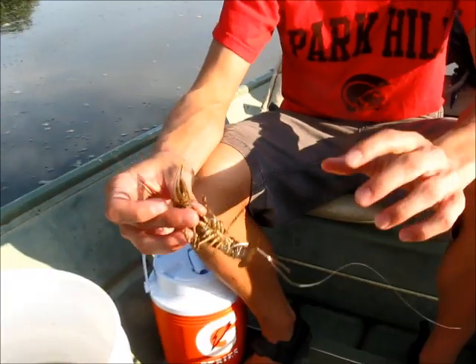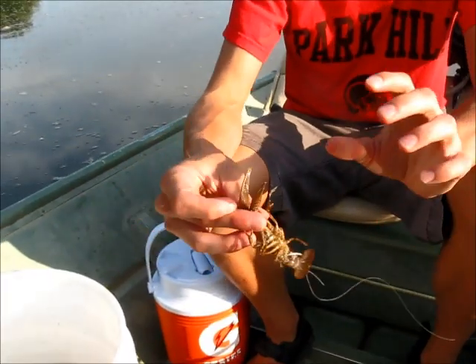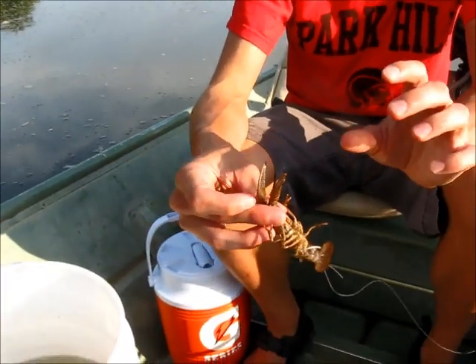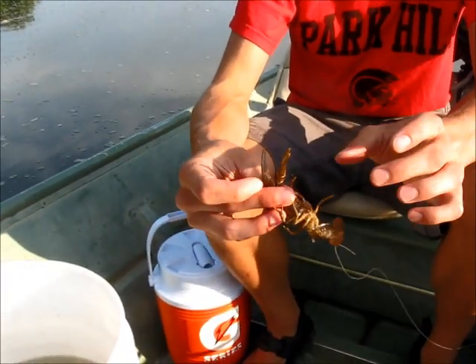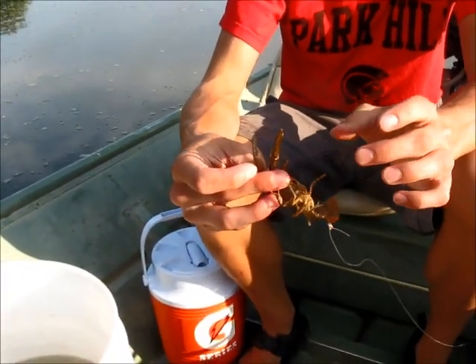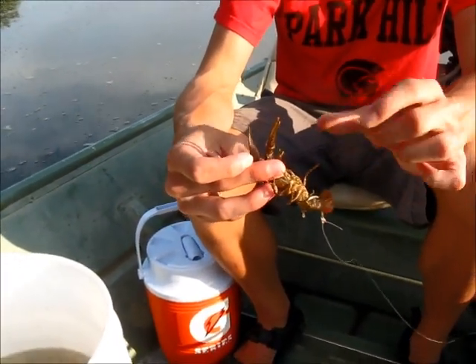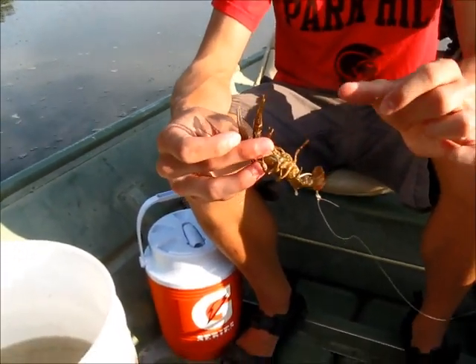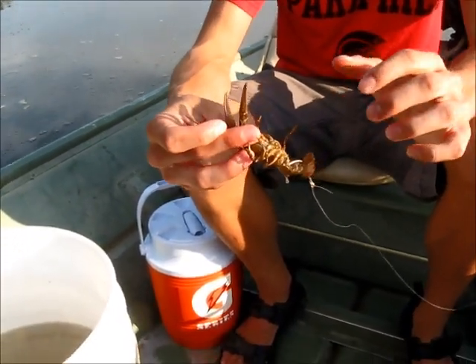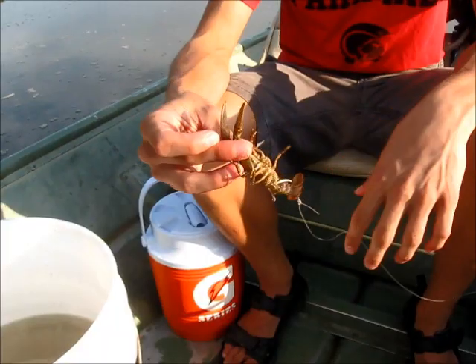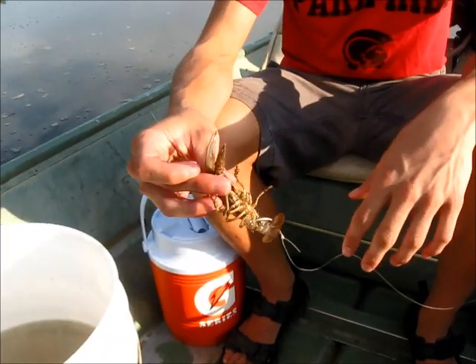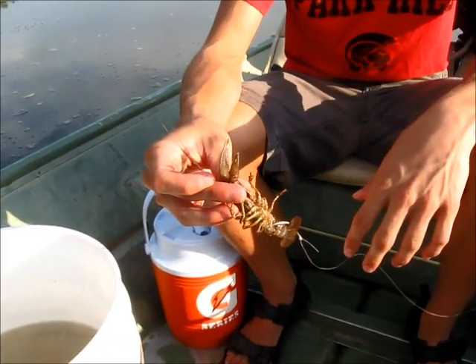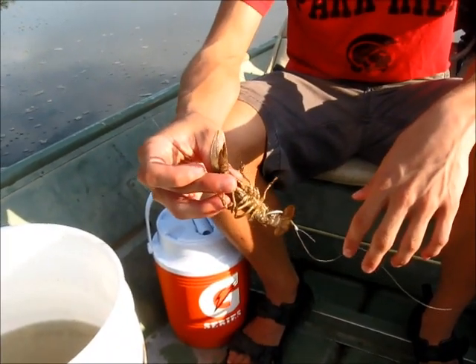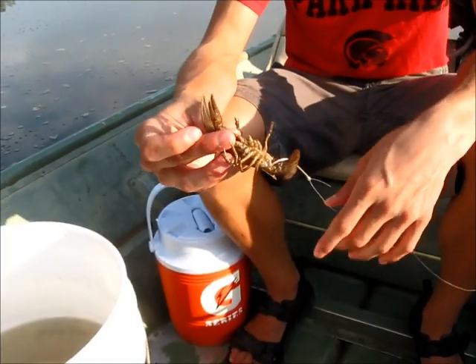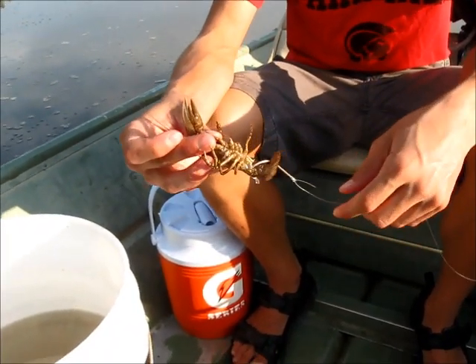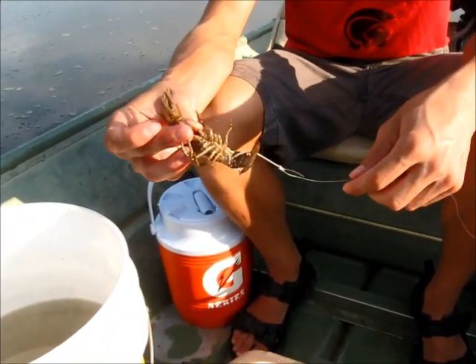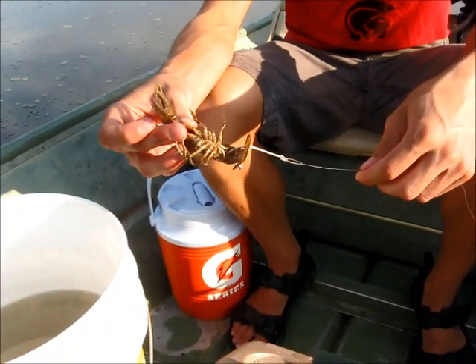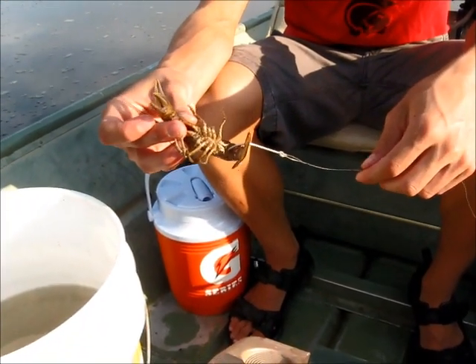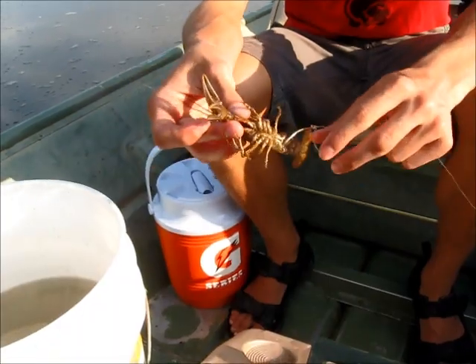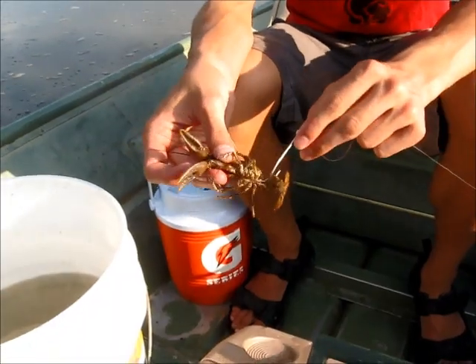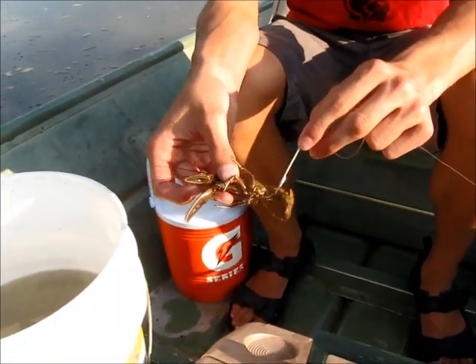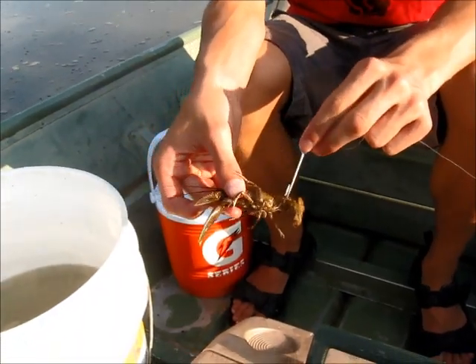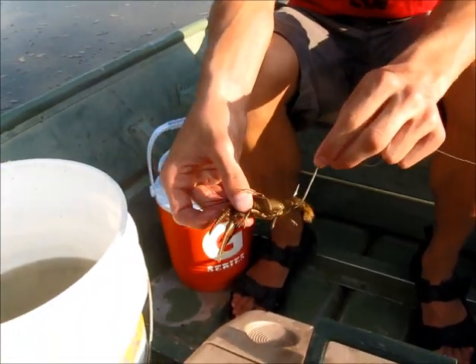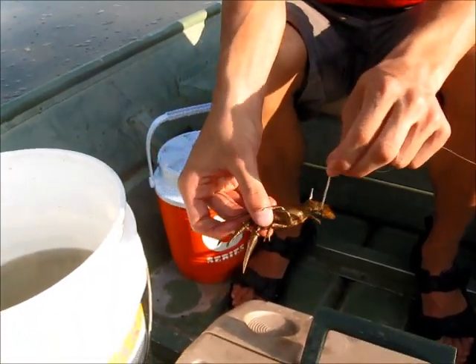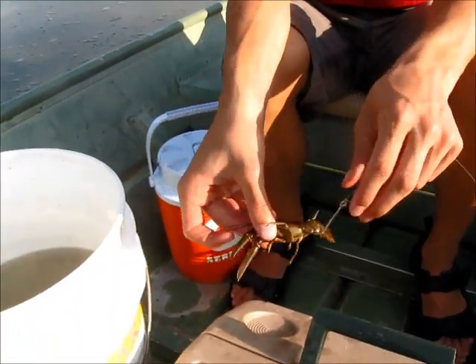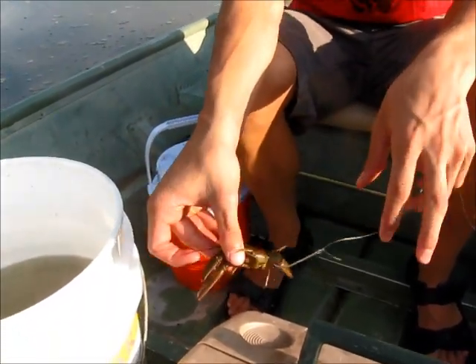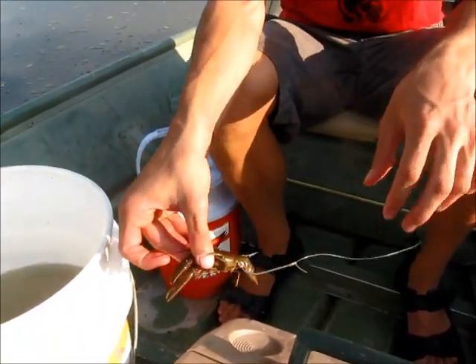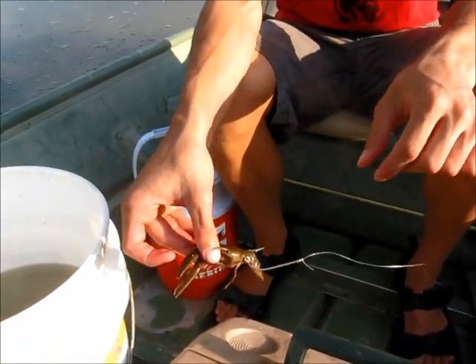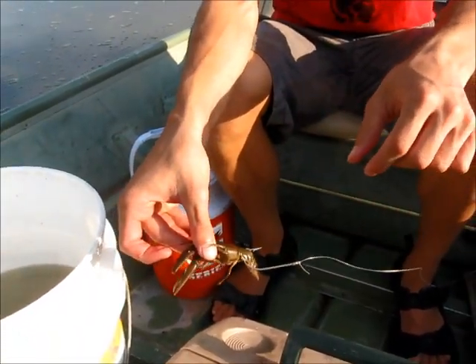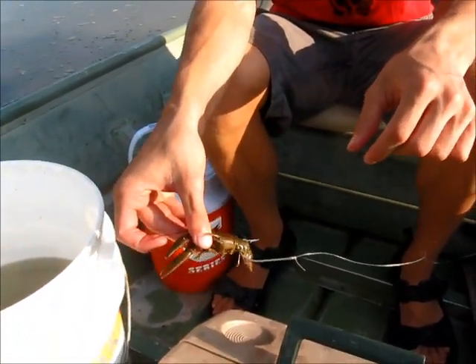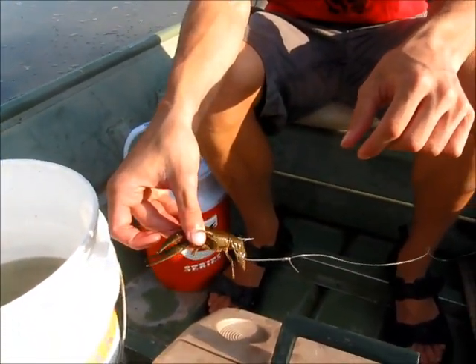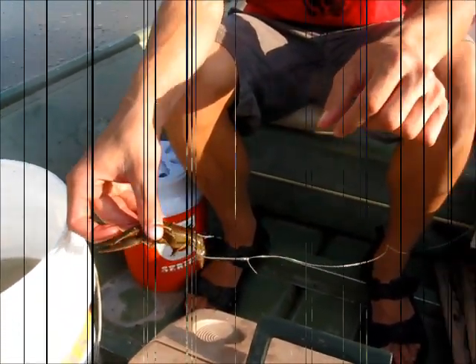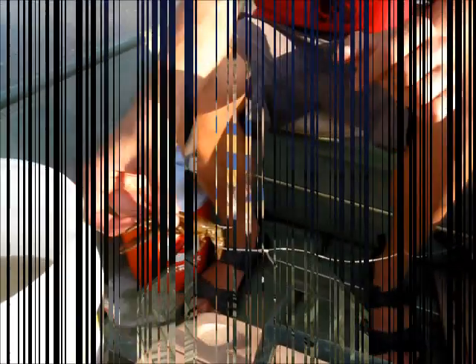And if you do take them off, you can just twist them off pretty easy. And it doesn't kill the crawdad. So I'm going to go ahead and cast this guy out here and see if I catch anything with him. Thanks for watching.